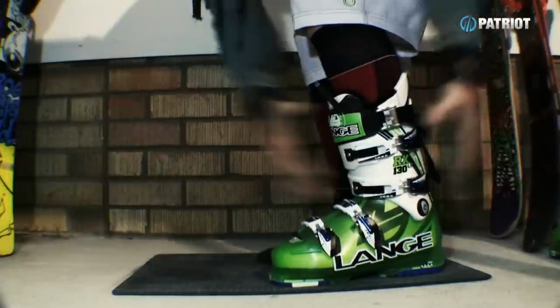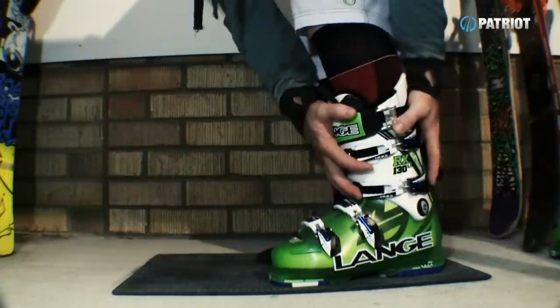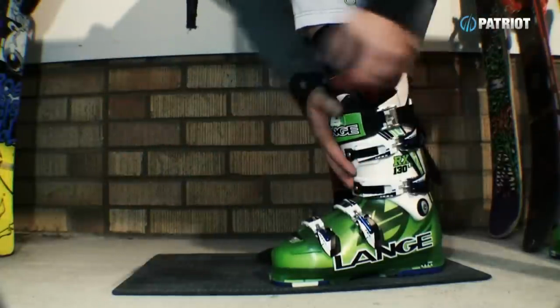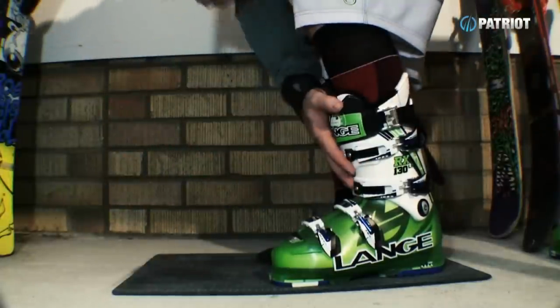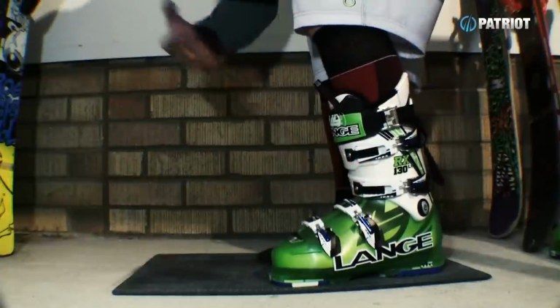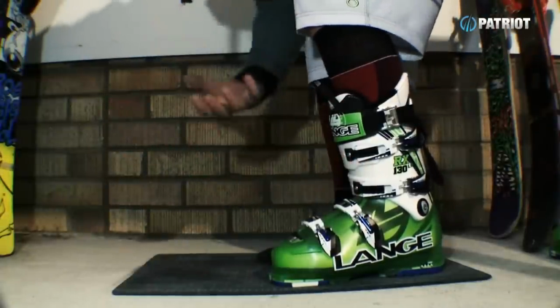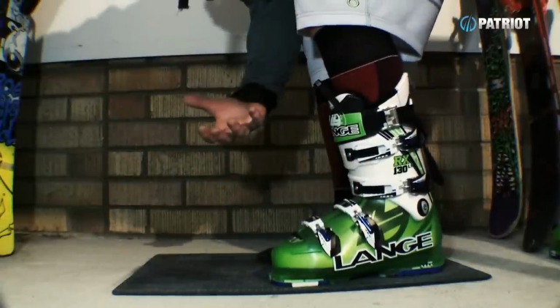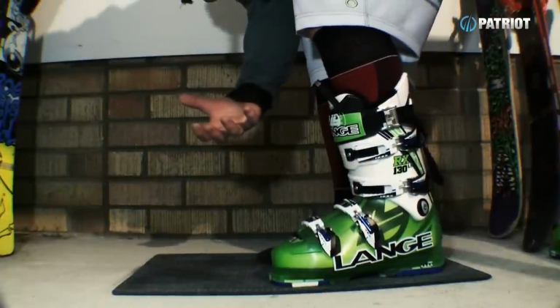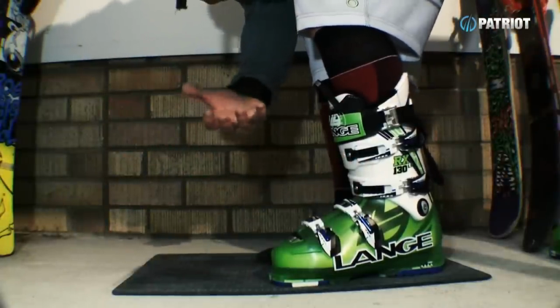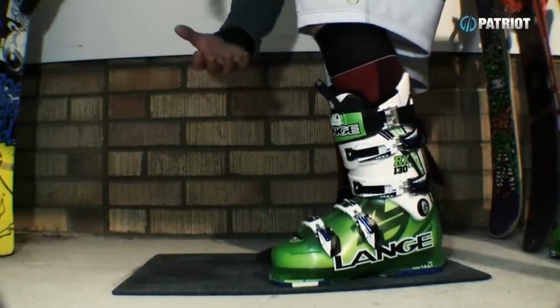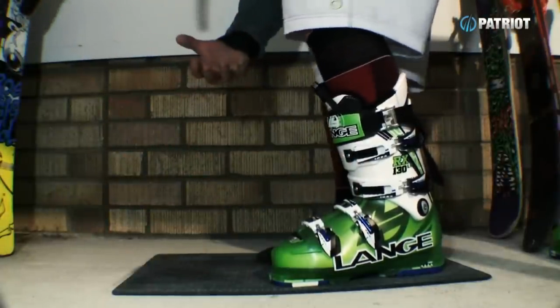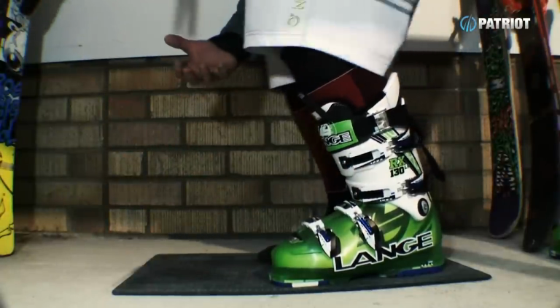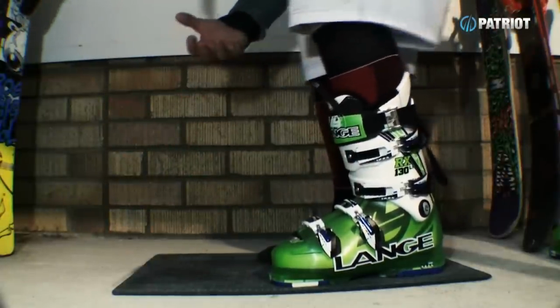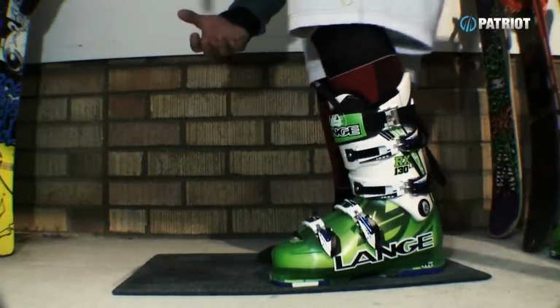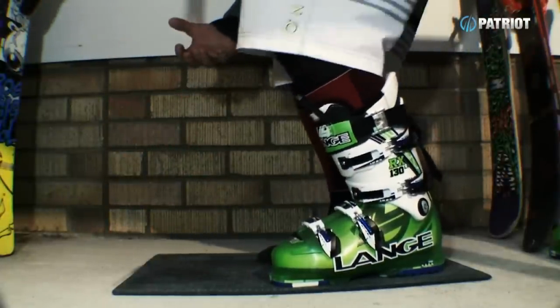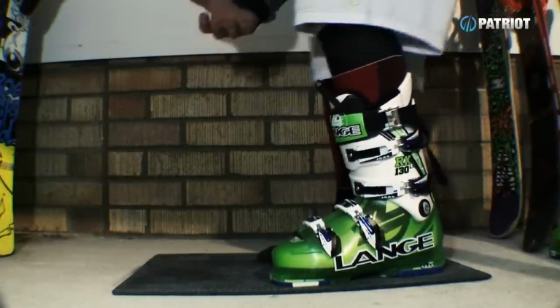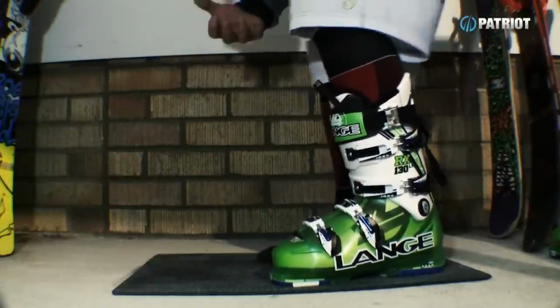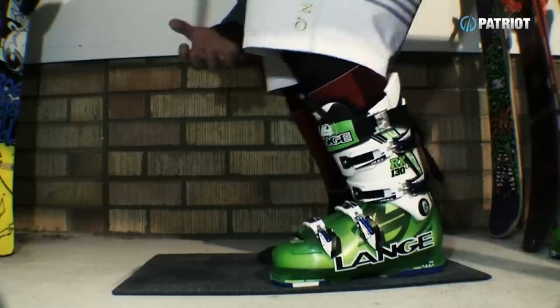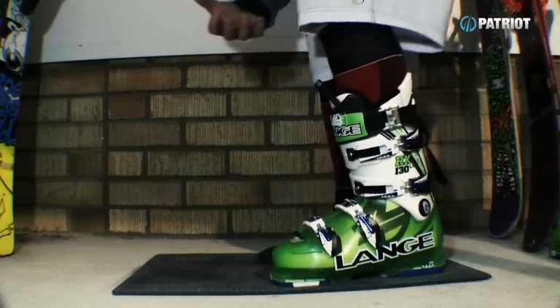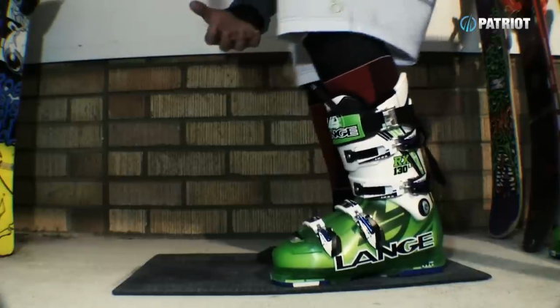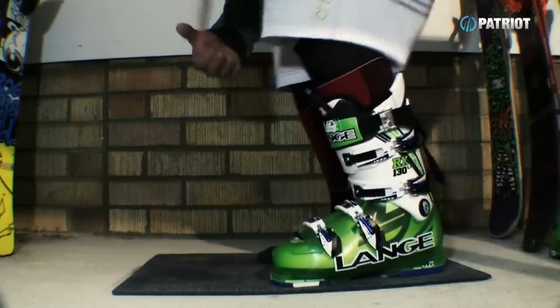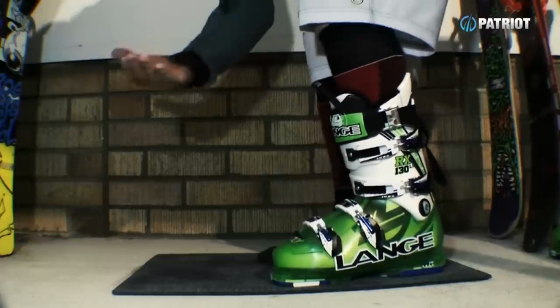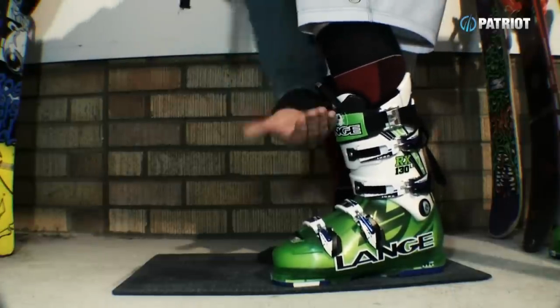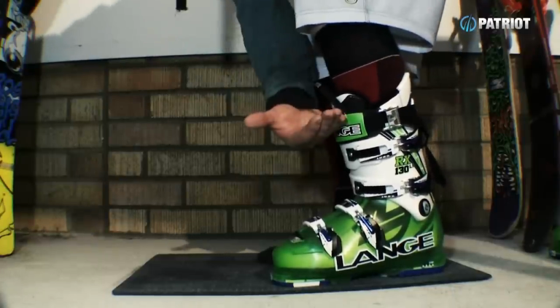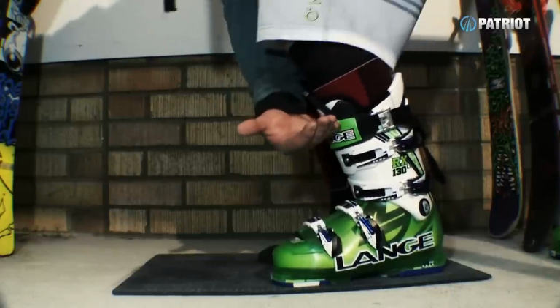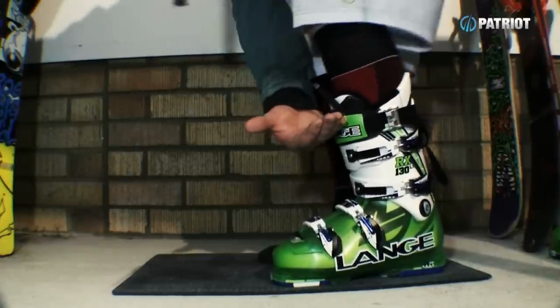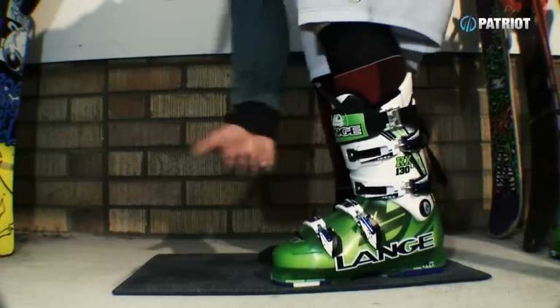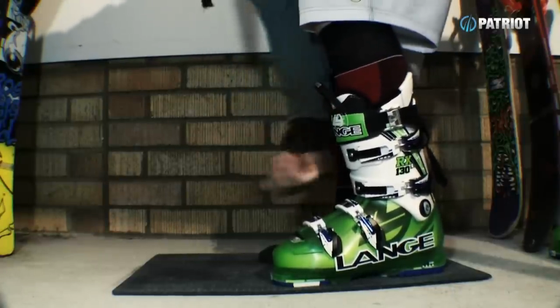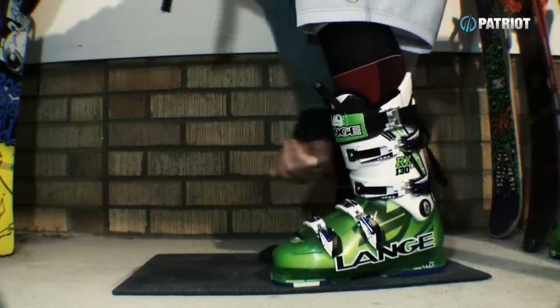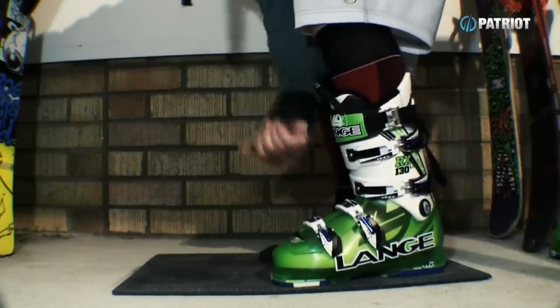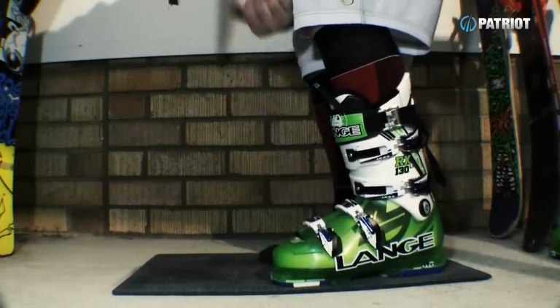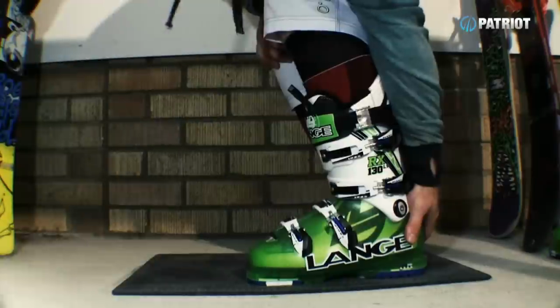Around the lower leg and the shin, just like the flex video - we want to feel a nice even flex as we come forward onto the front of the boot, with no abrupt stop and no slide.